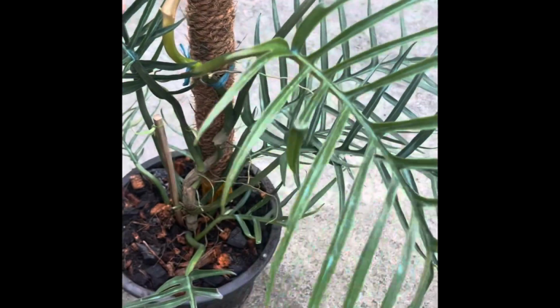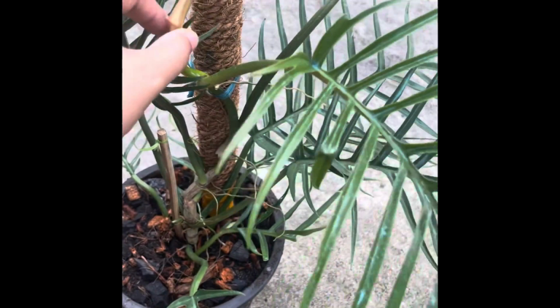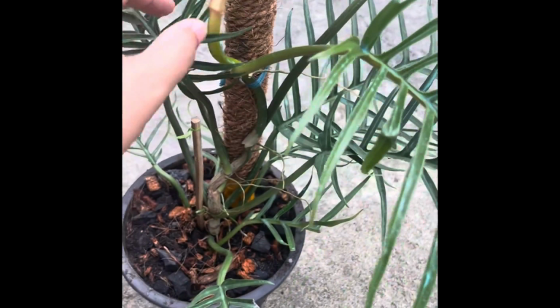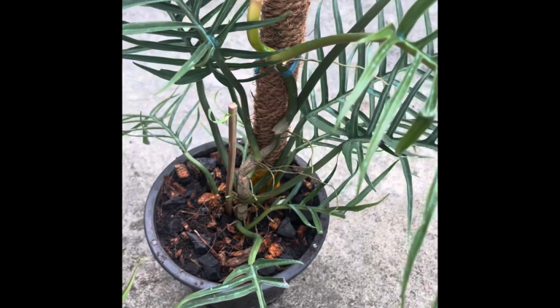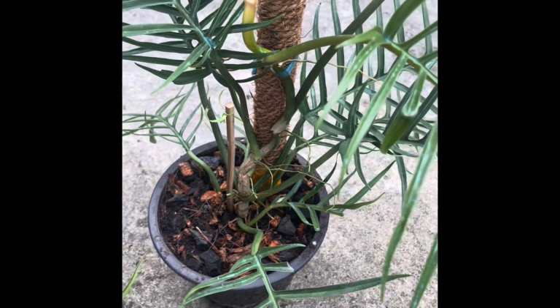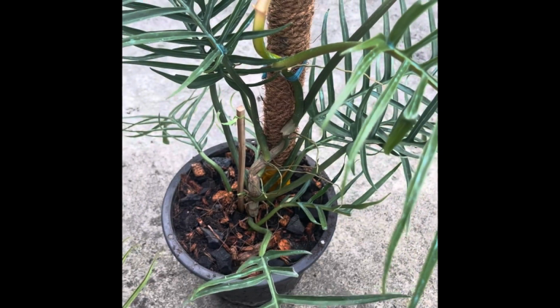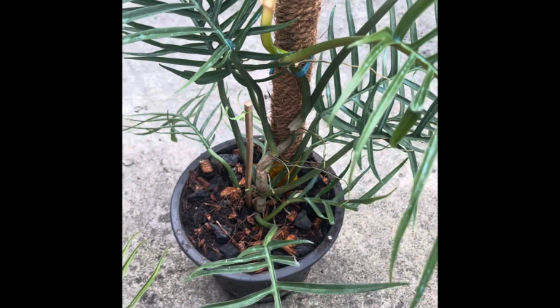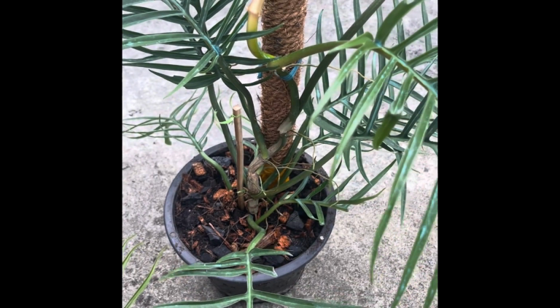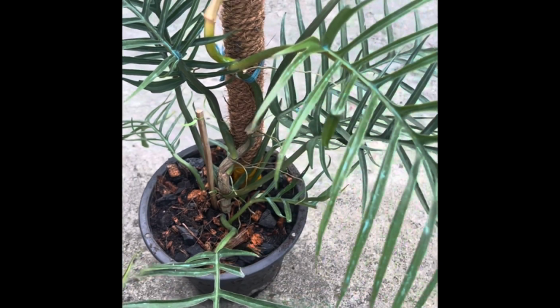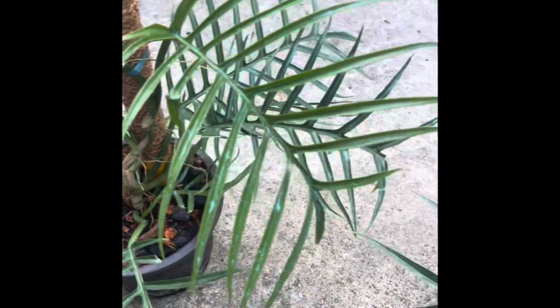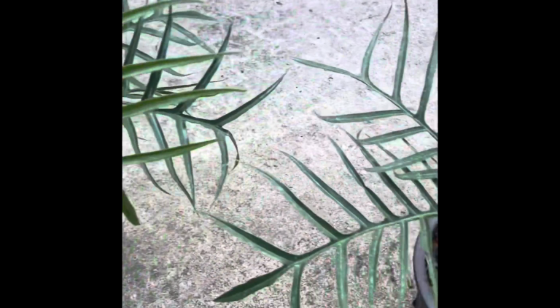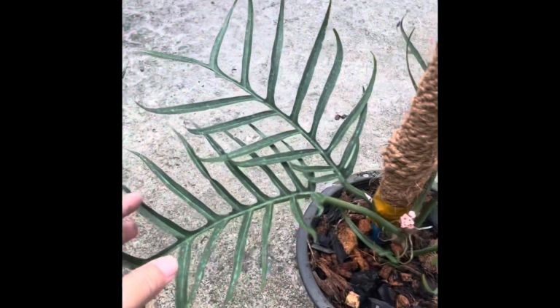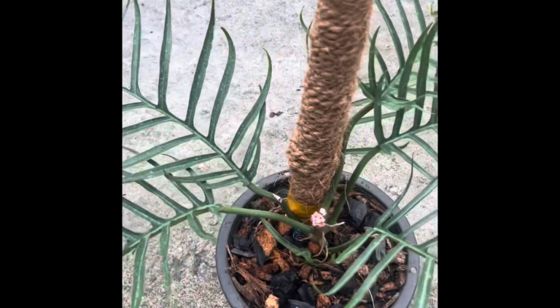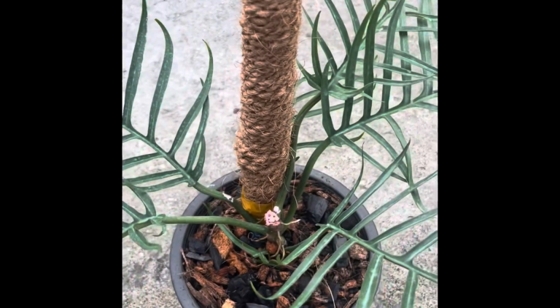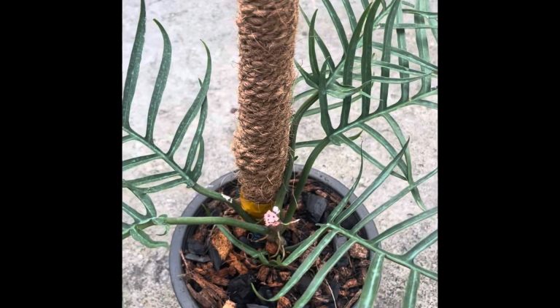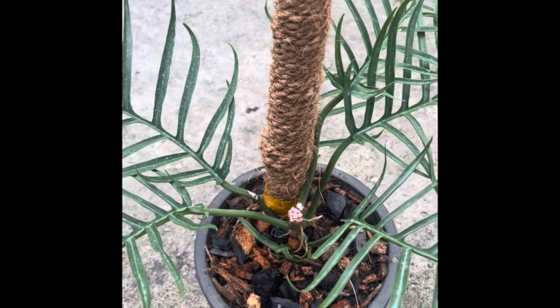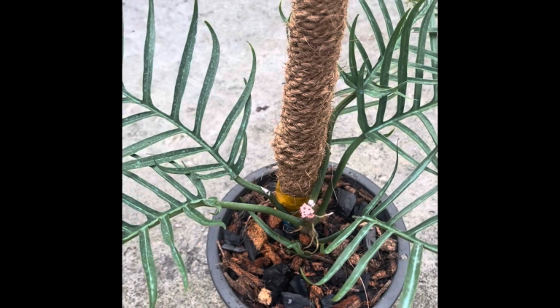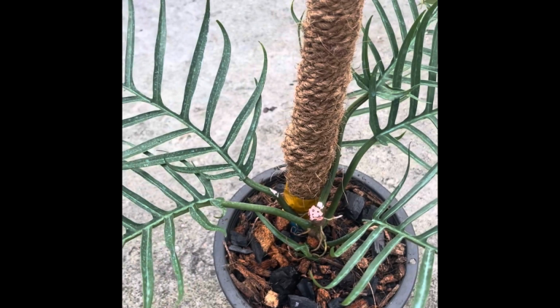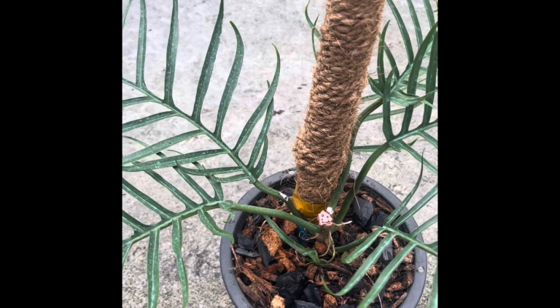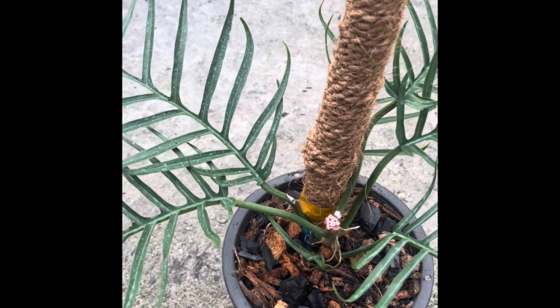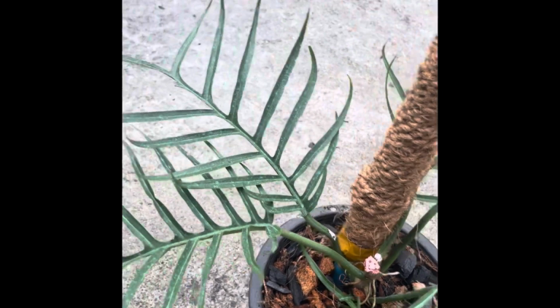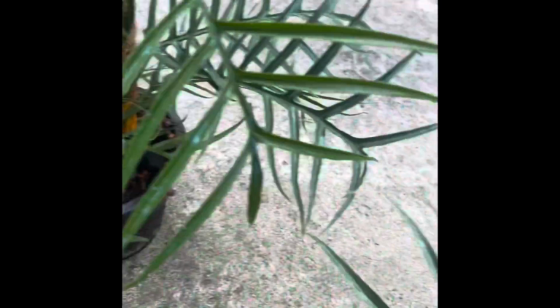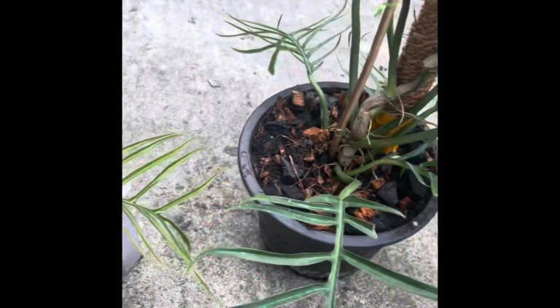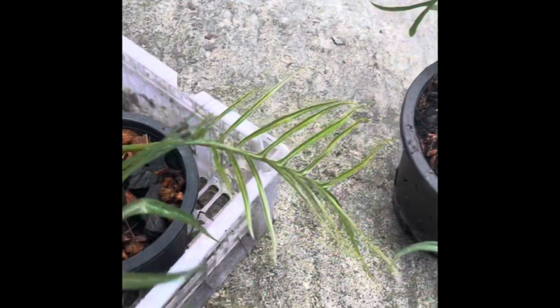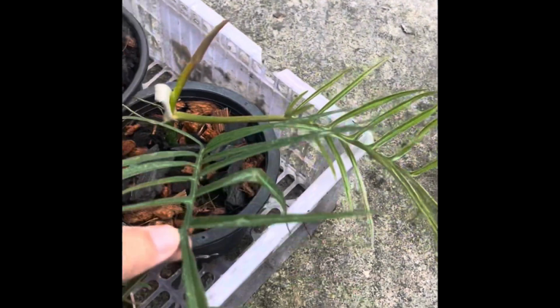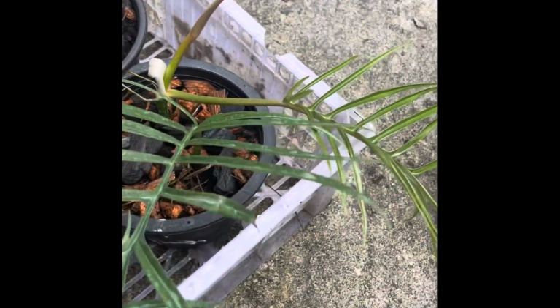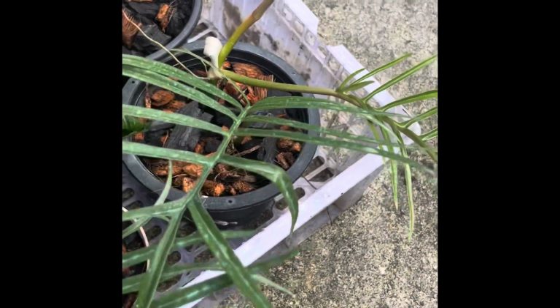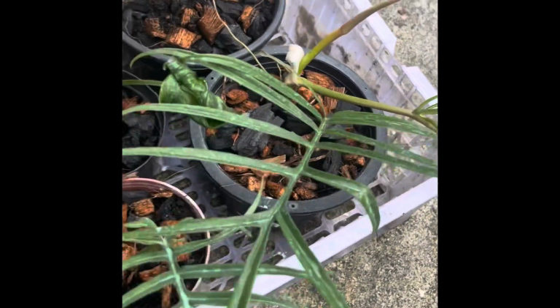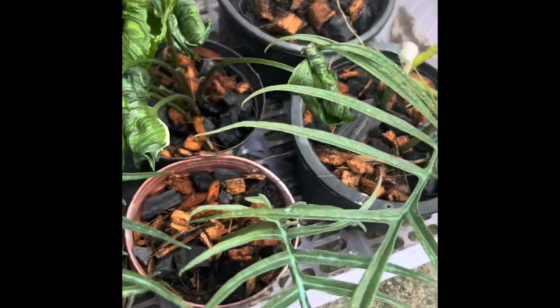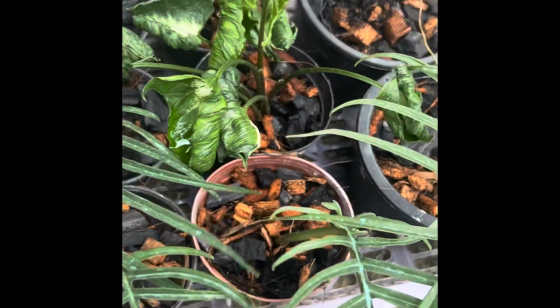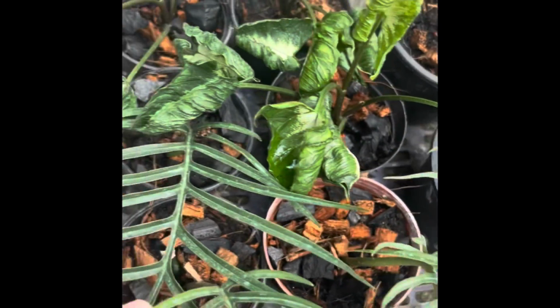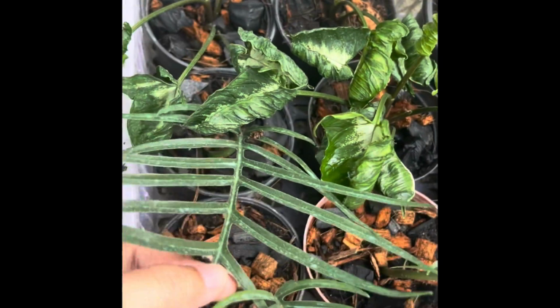This plant I will use as a mother plant, and the other one I cut to propagate. And I got one, two, three full plants.